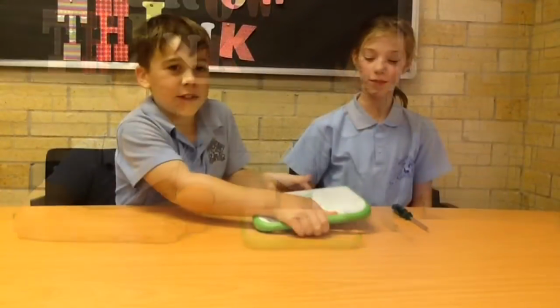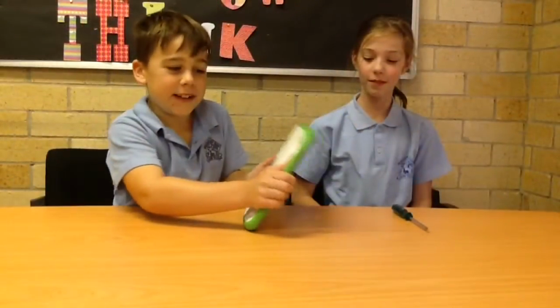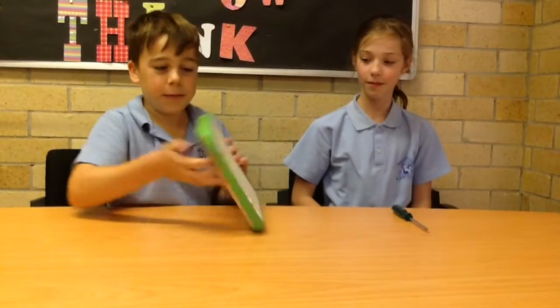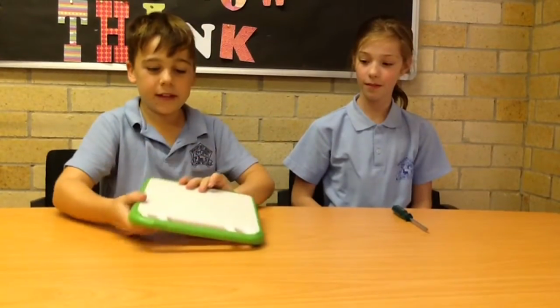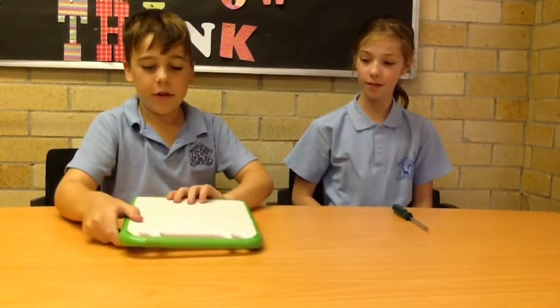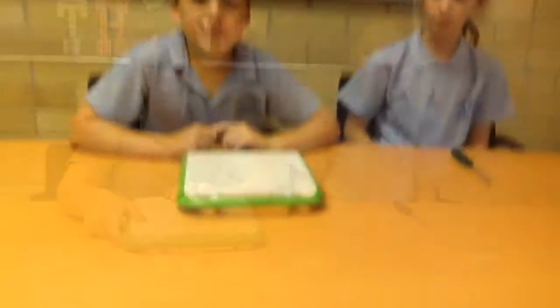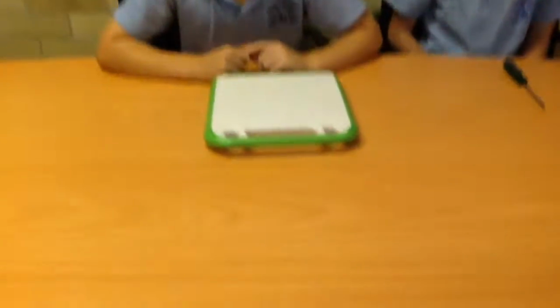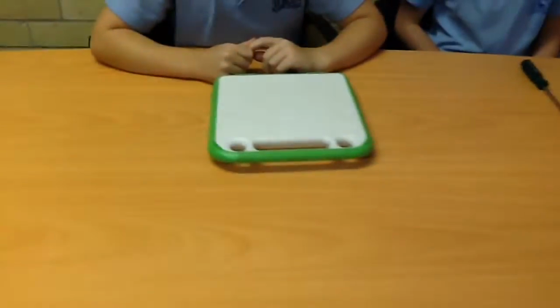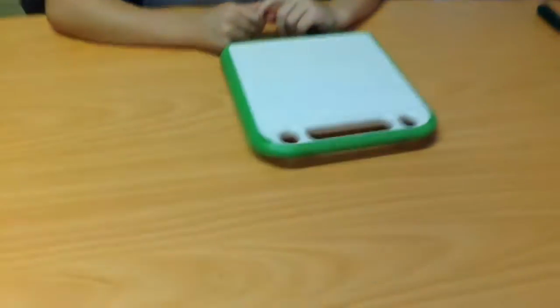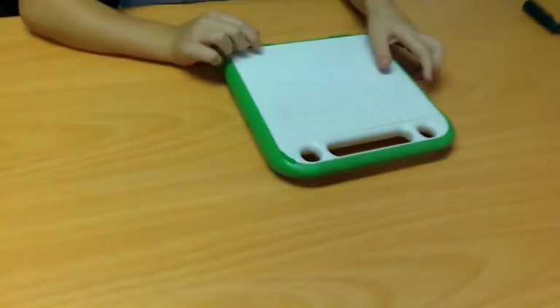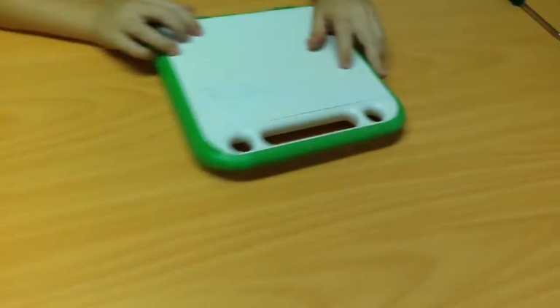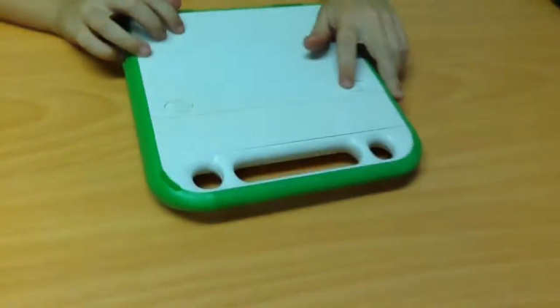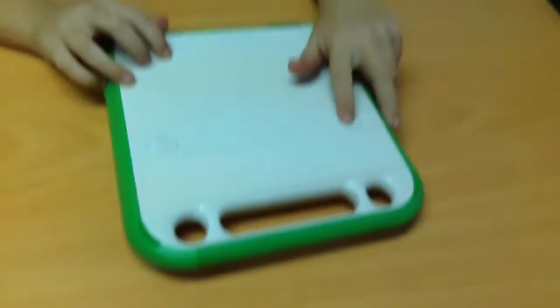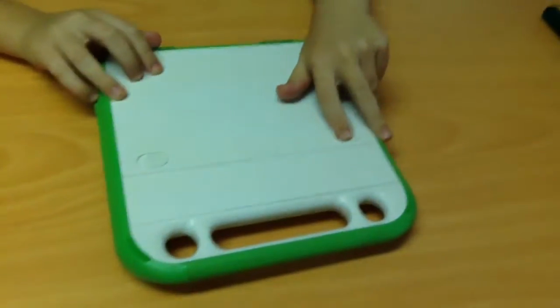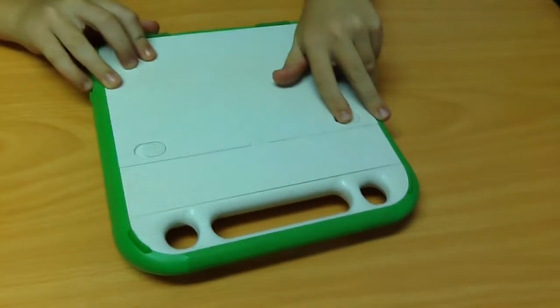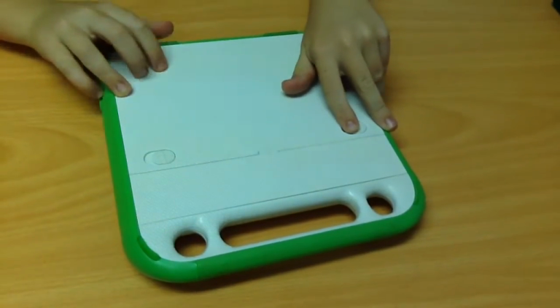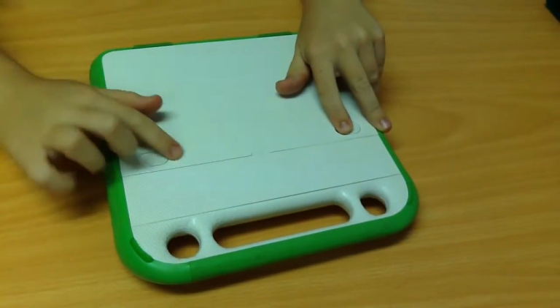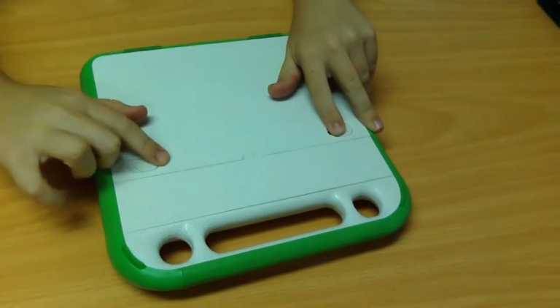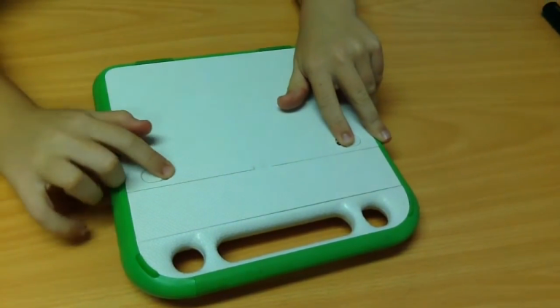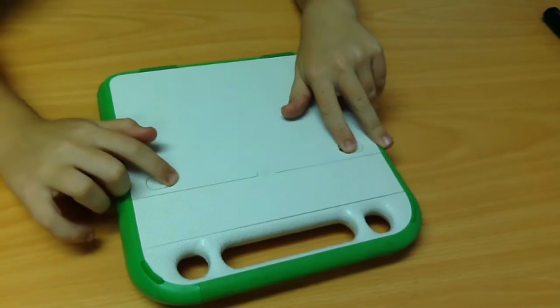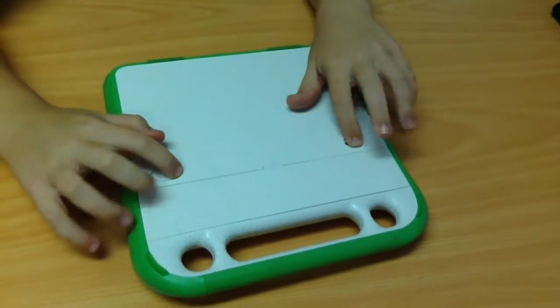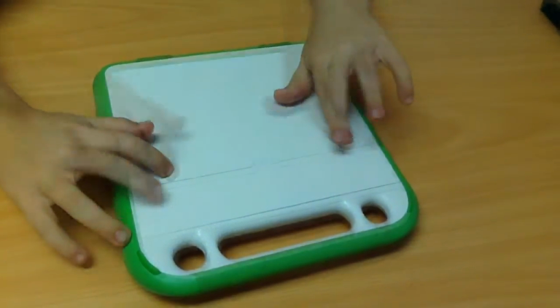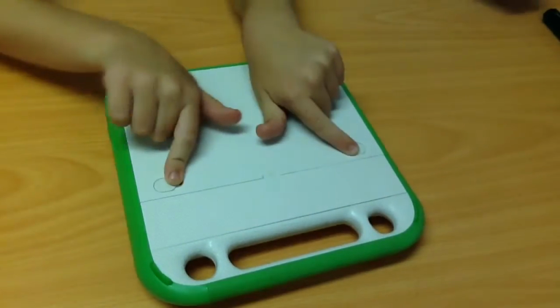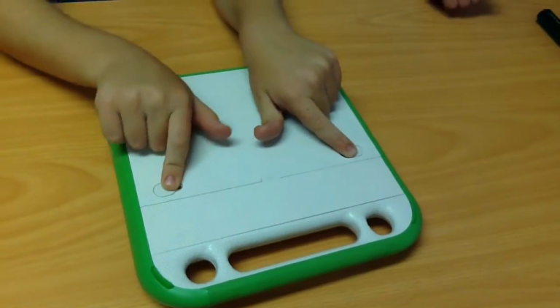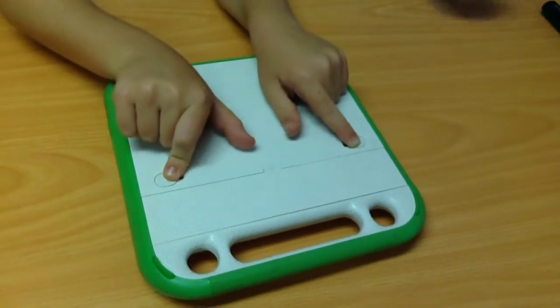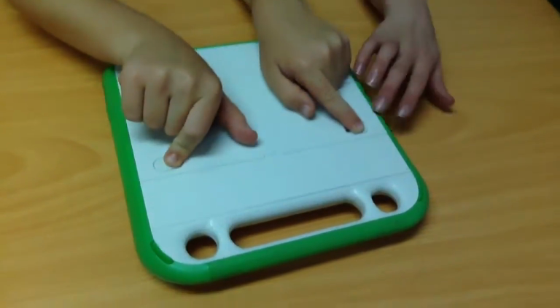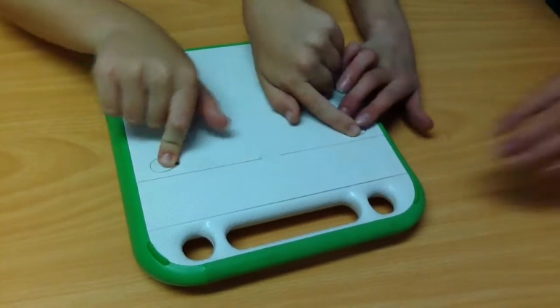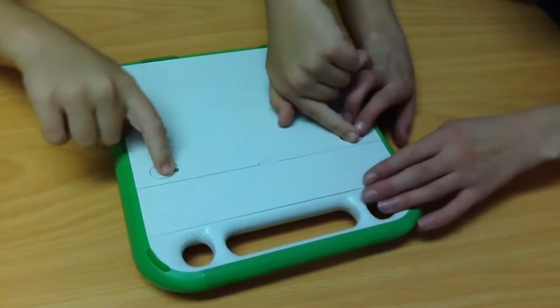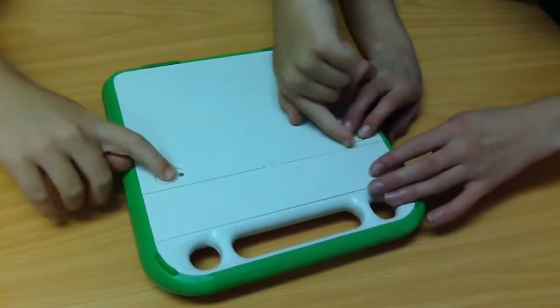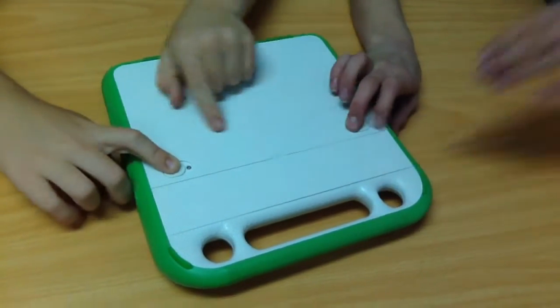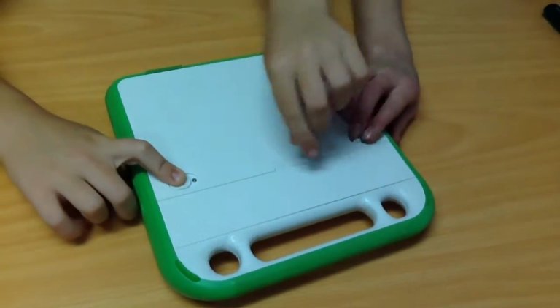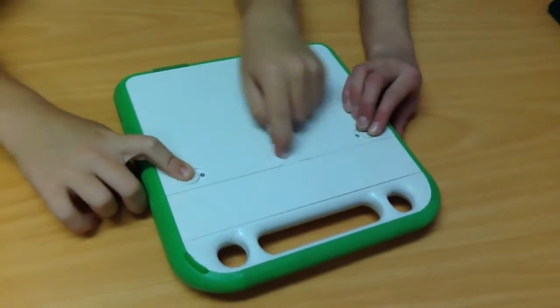First you'll need to flip the XO over. To take out the battery you need to flip both the switches that say lock and unlock to unlock it. Then one person needs to hold one of them because it unlocks if you don't.